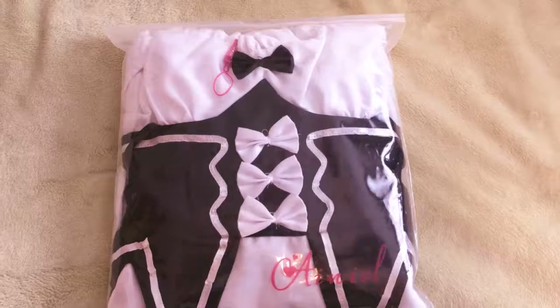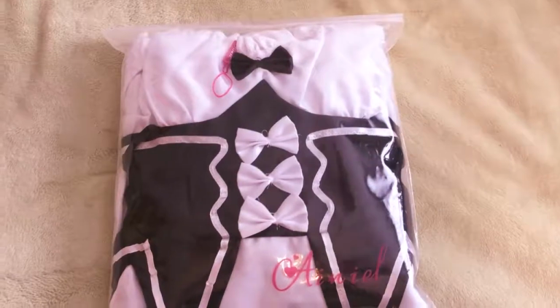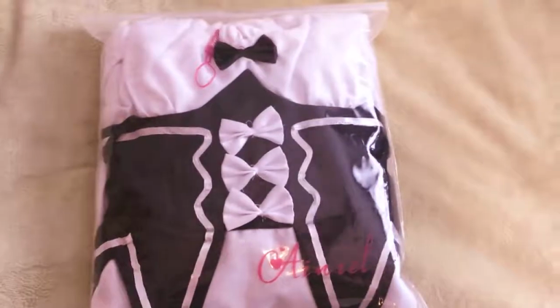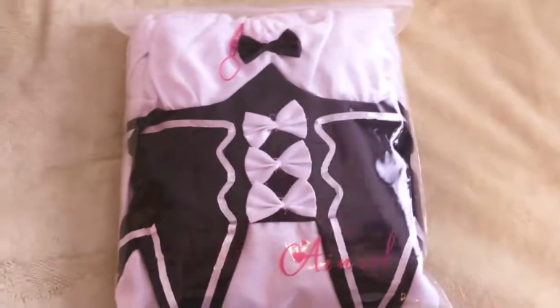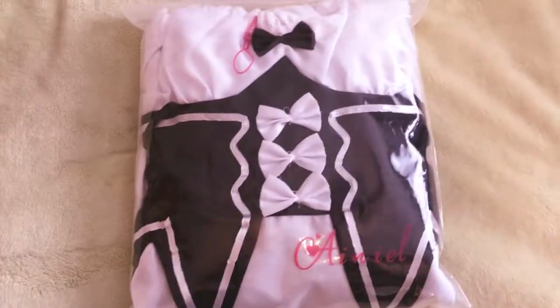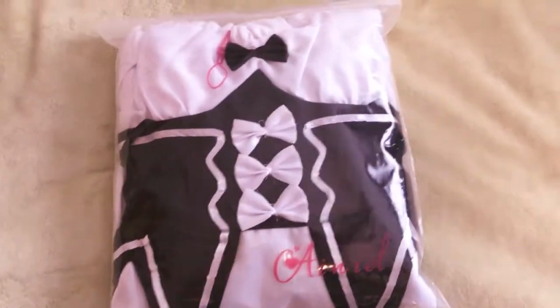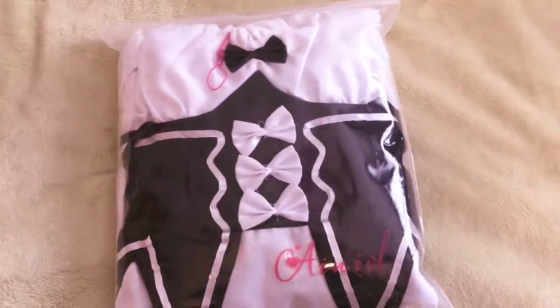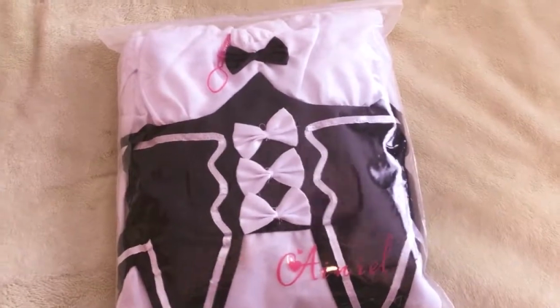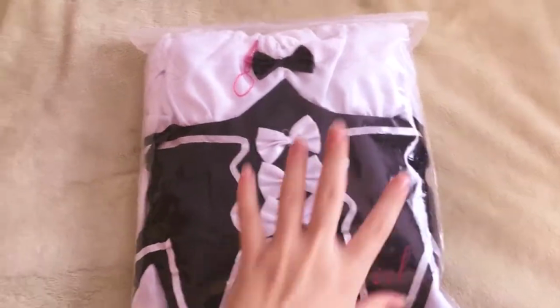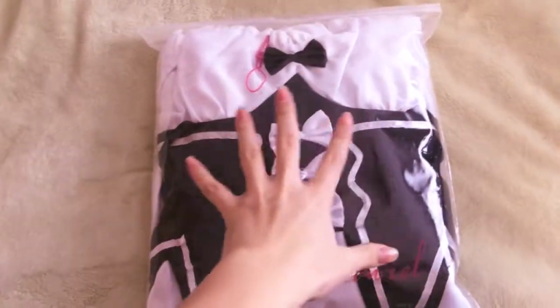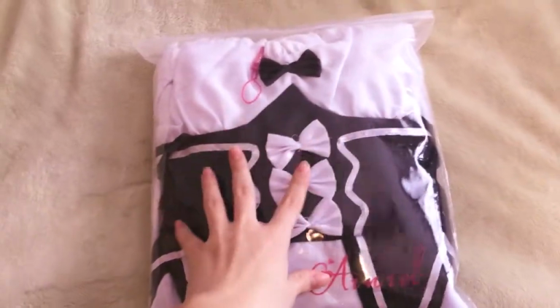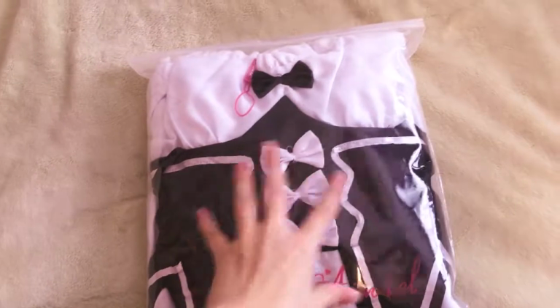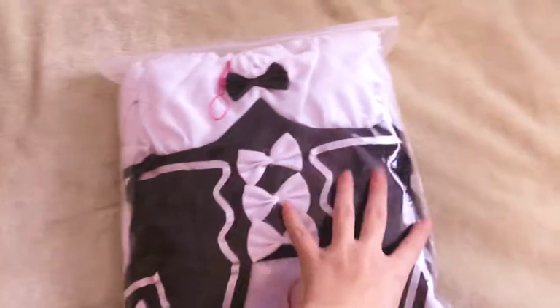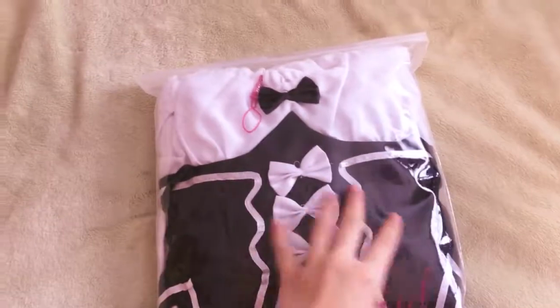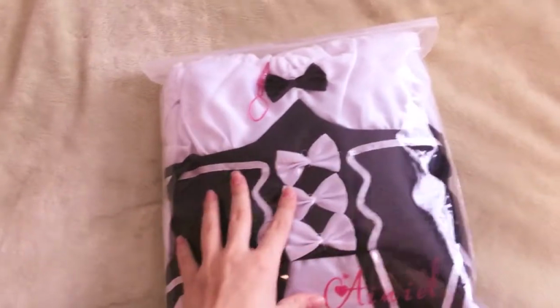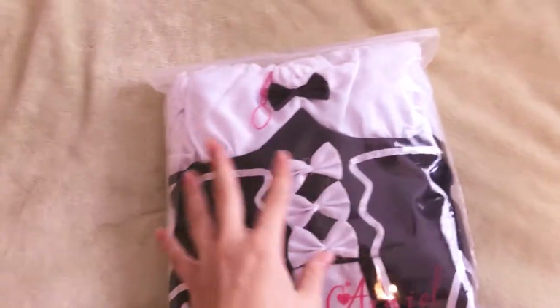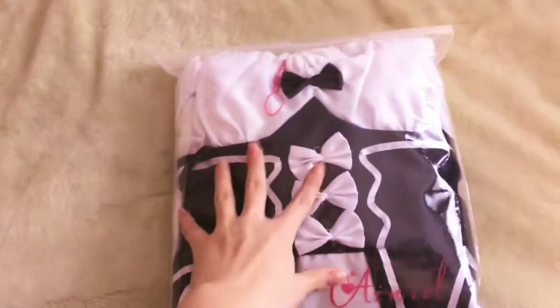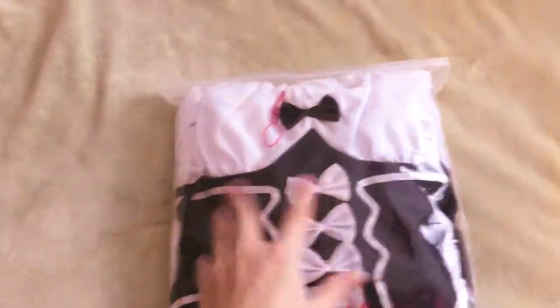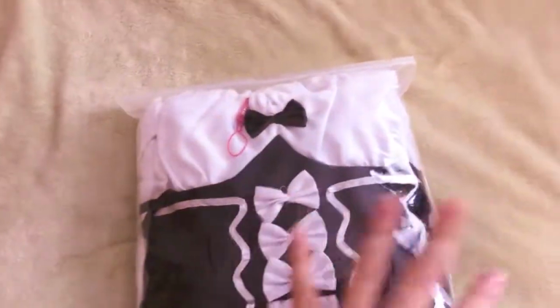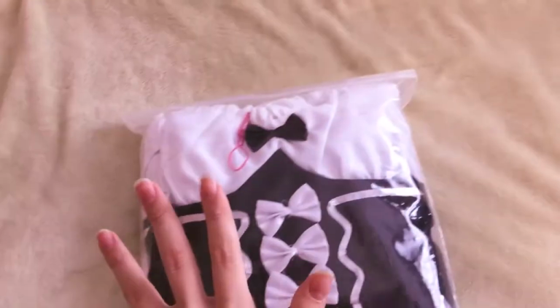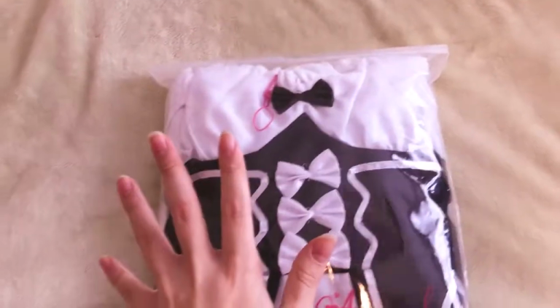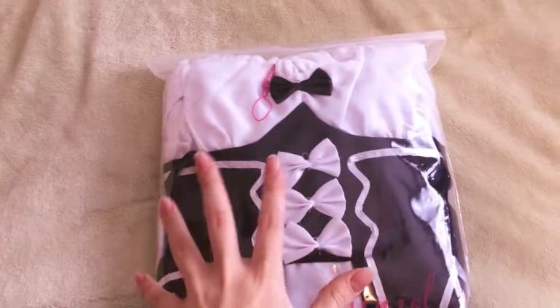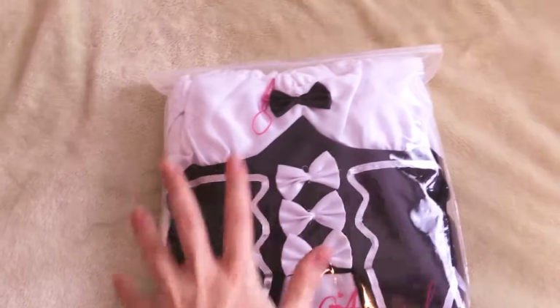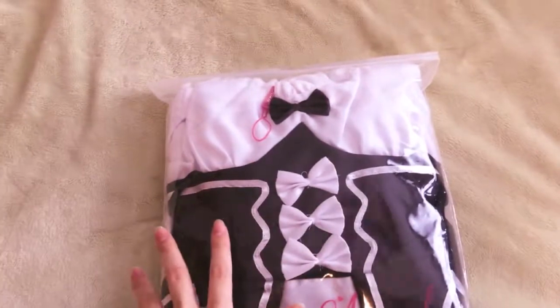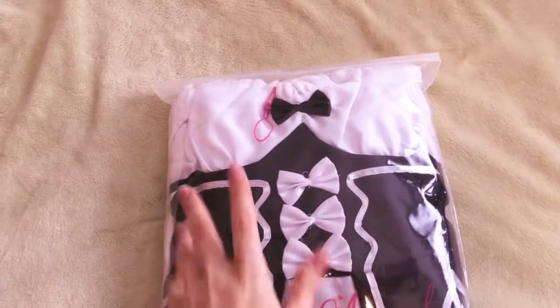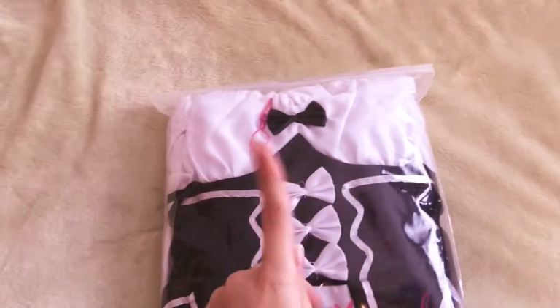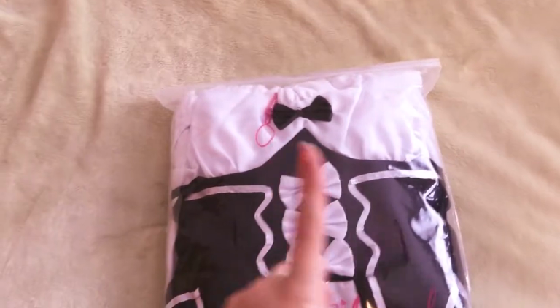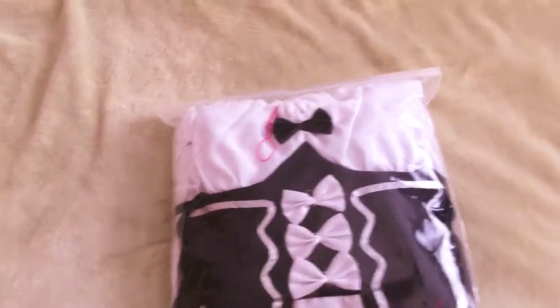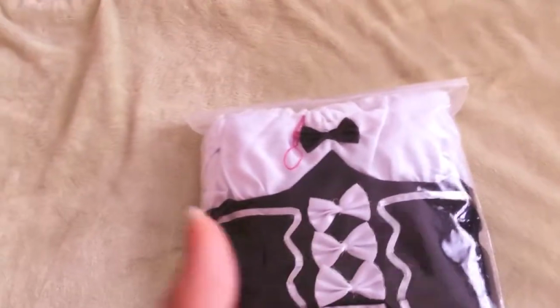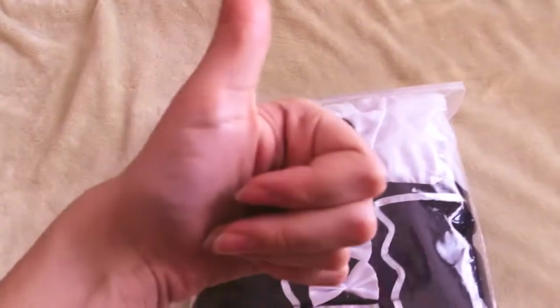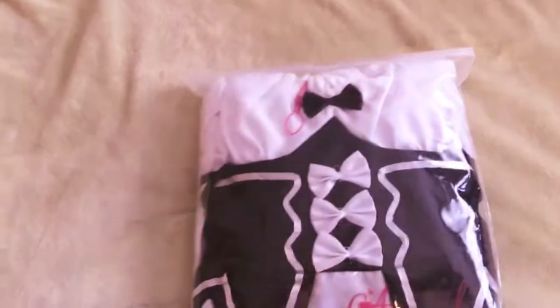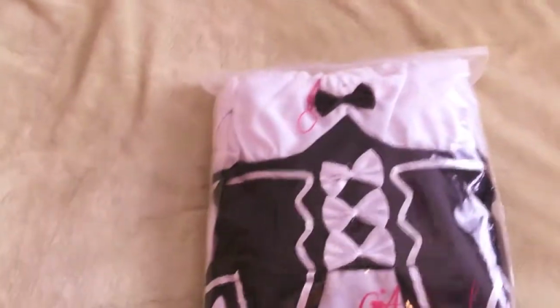Hello guys! So today I'm going to be reviewing my Ram slash Rem cosplay. I'm also going to be reviewing a wig later in this video so stay tuned for that, but let's get started.